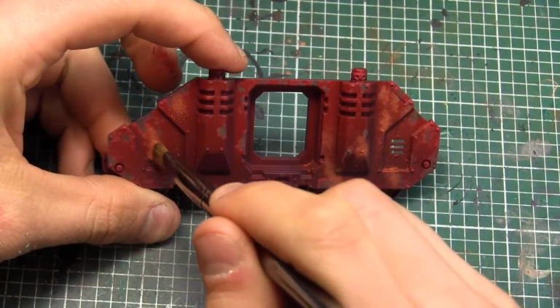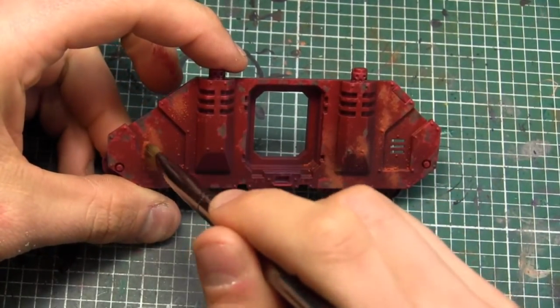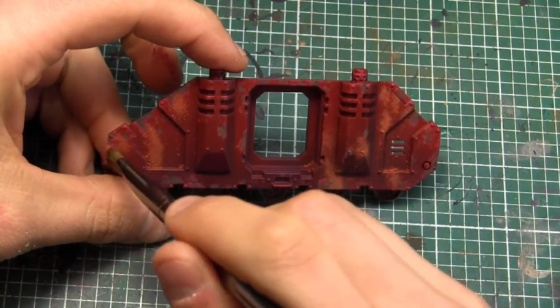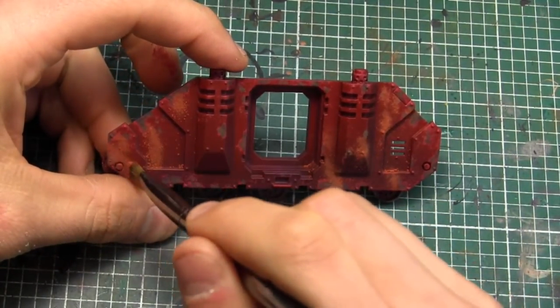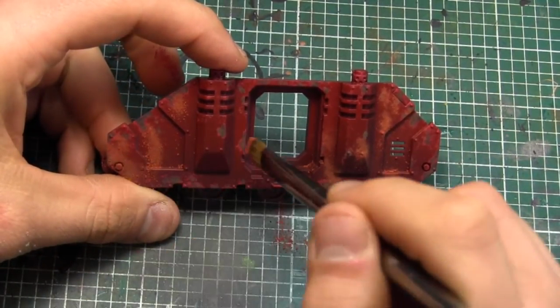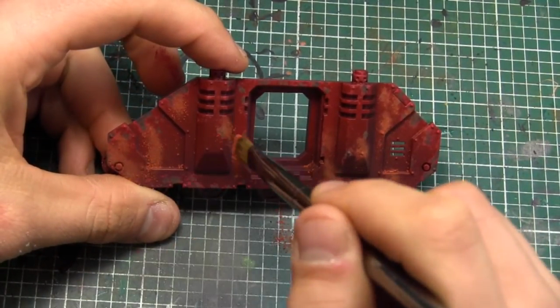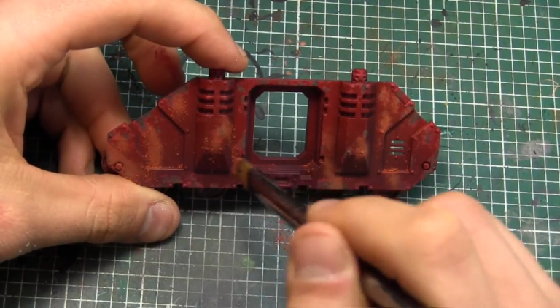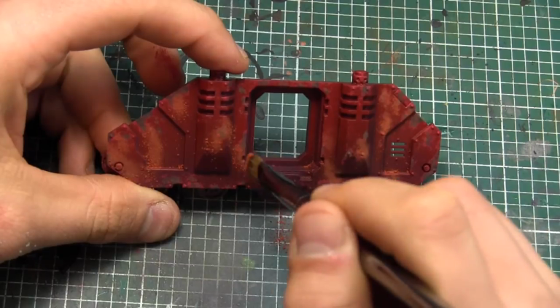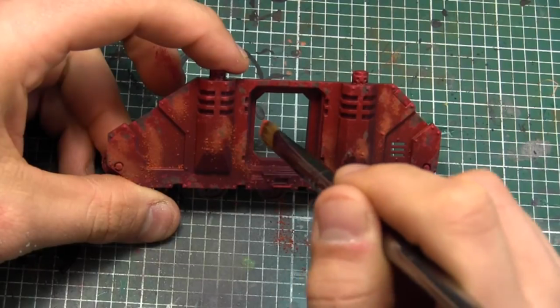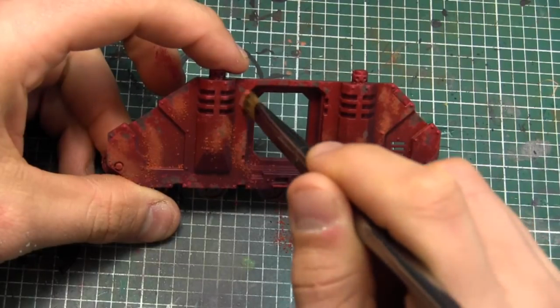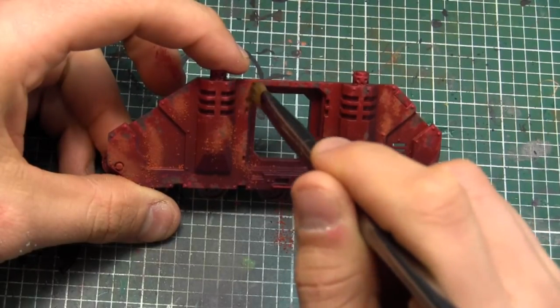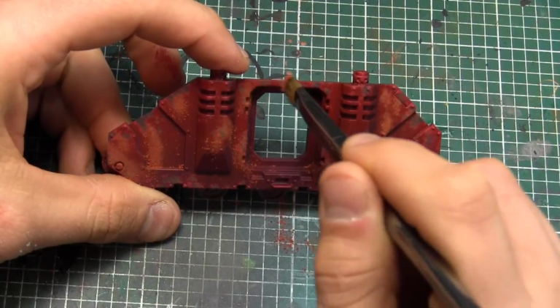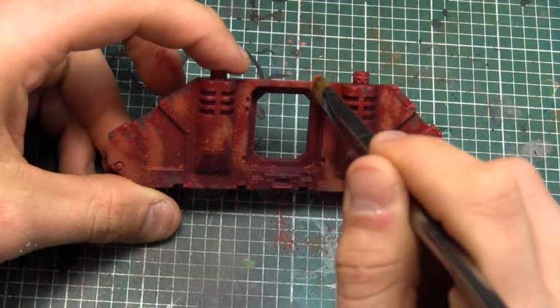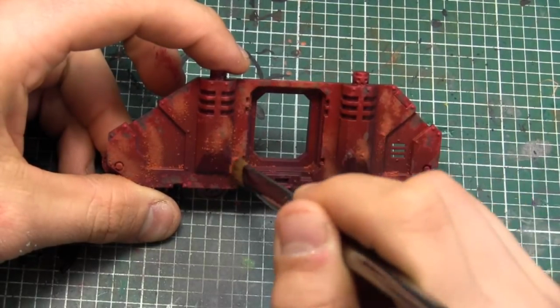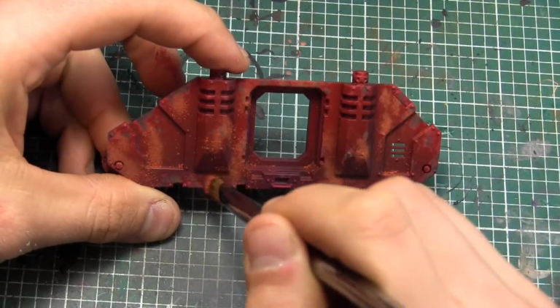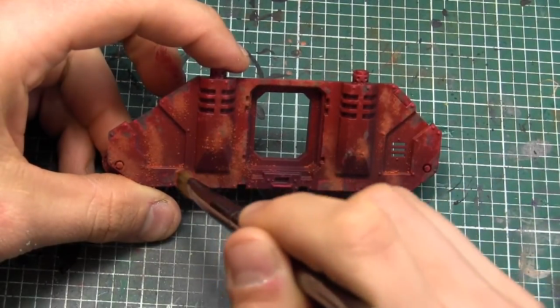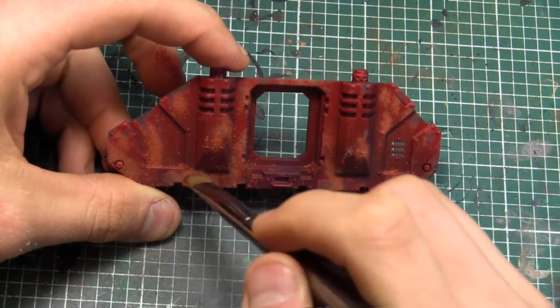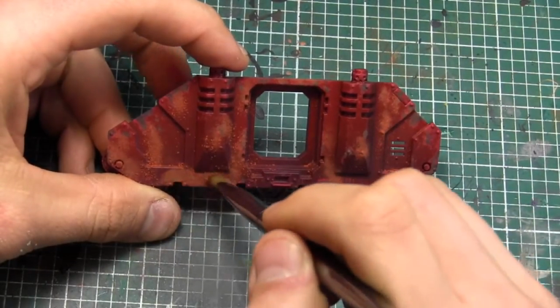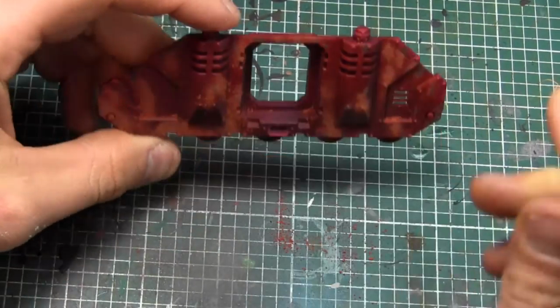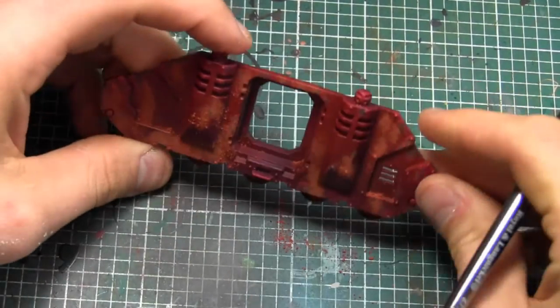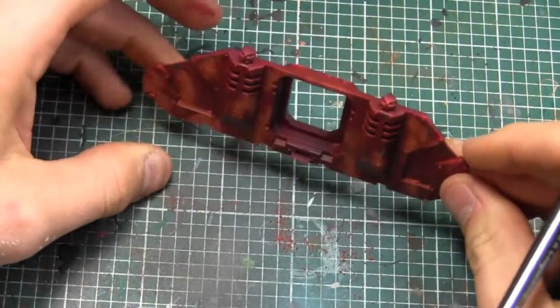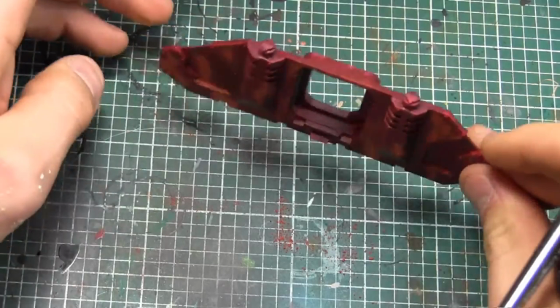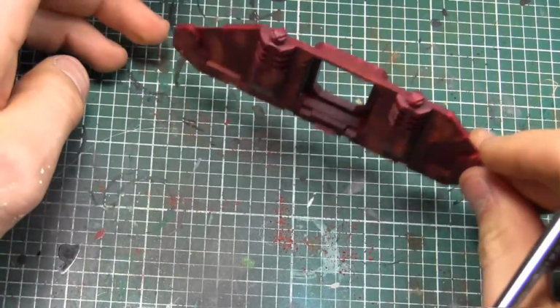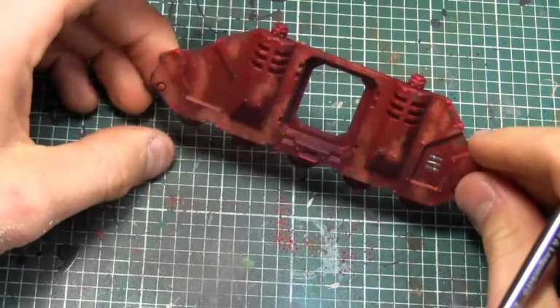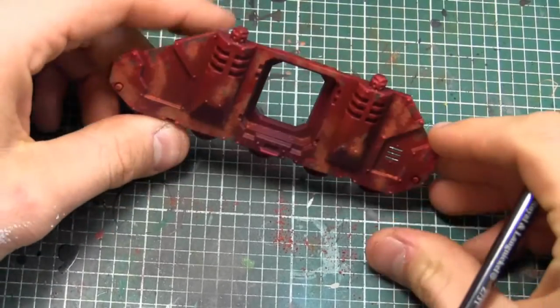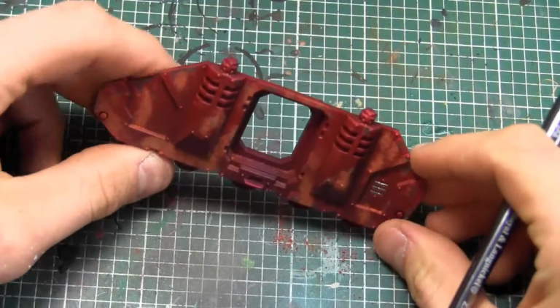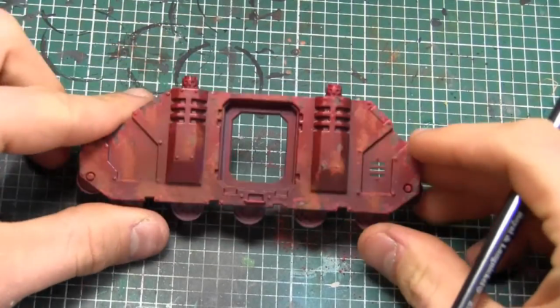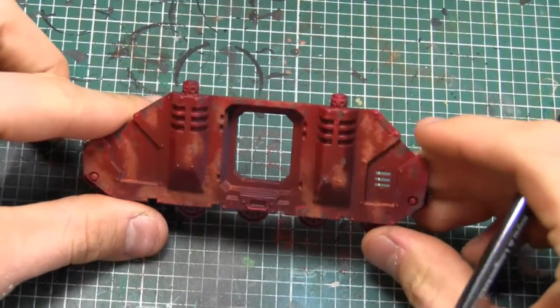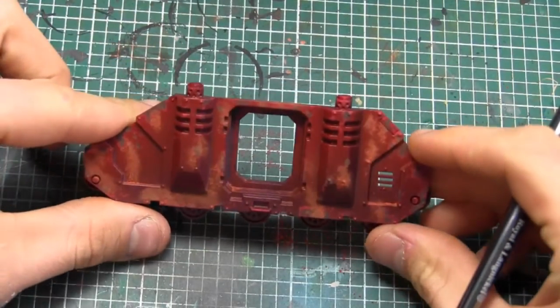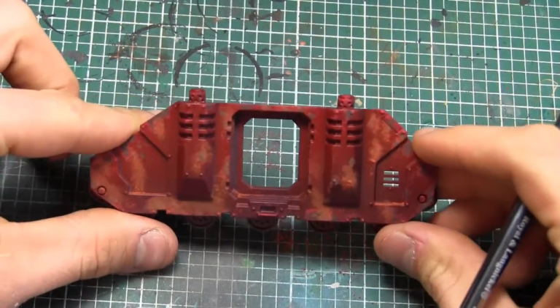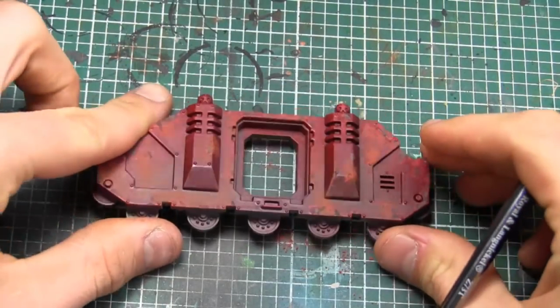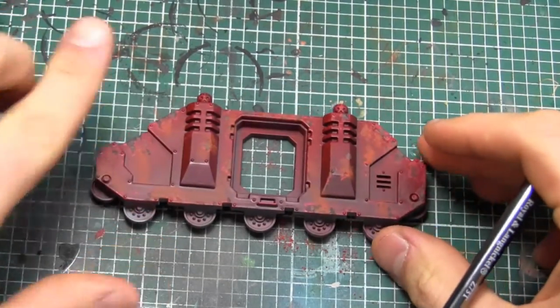You can treat pigments the same way as you treat normal paint. Just remember that when they dry, either with a varnish or with a pigment fixer, they're going to be a lot lighter than what they are. So you might have to go over a few different coats, but that's just adding on some rust effects.